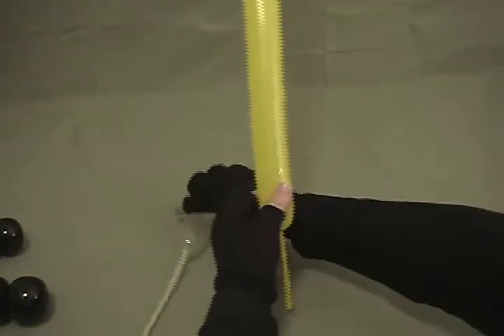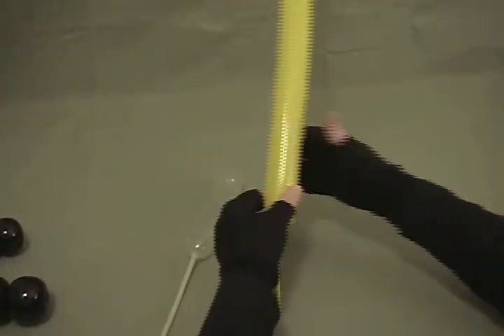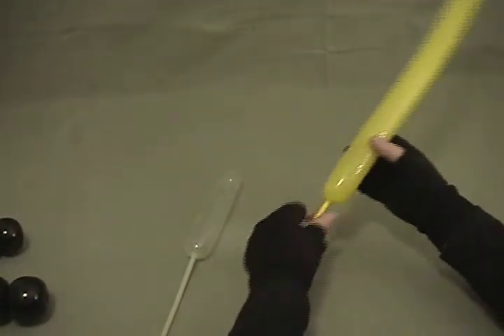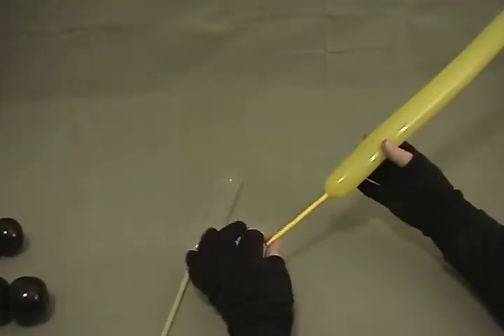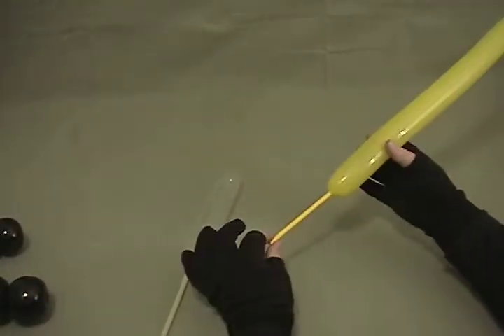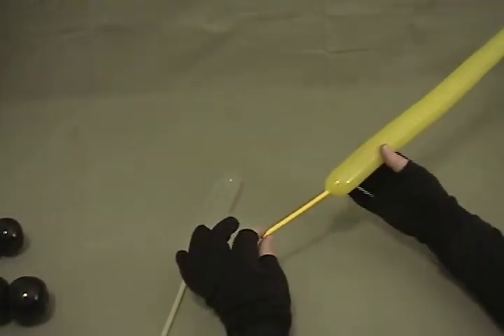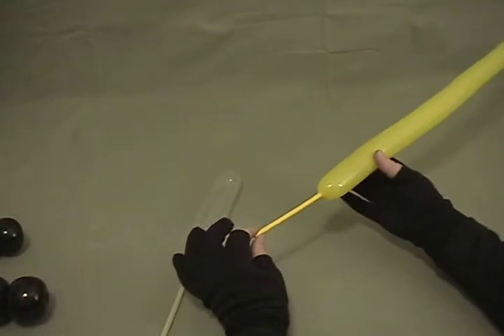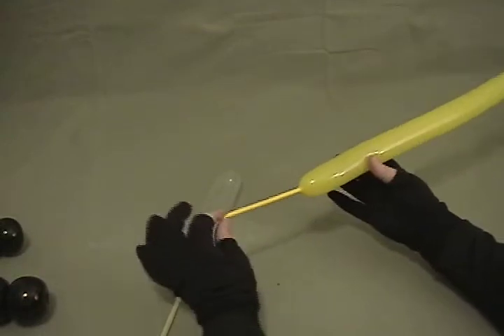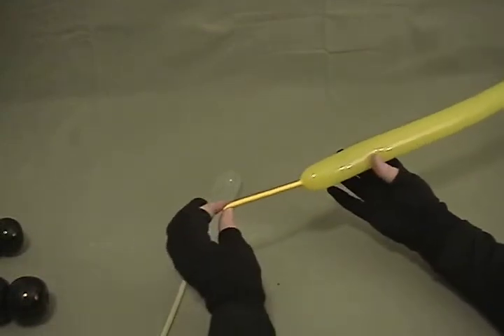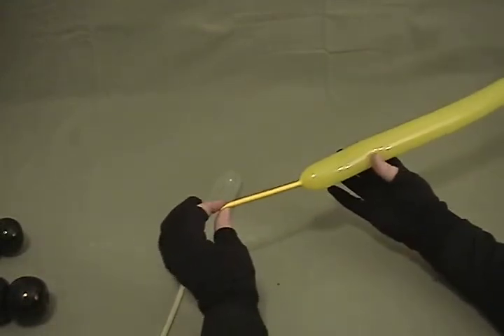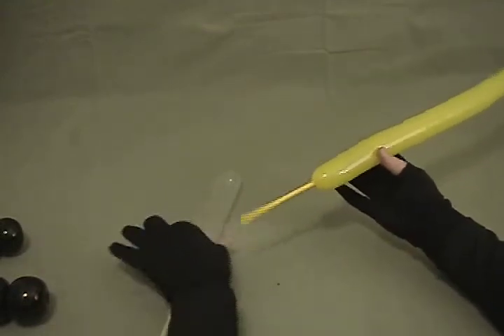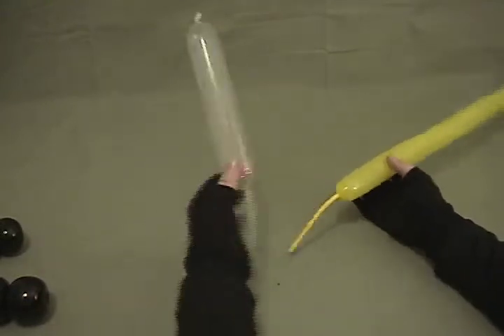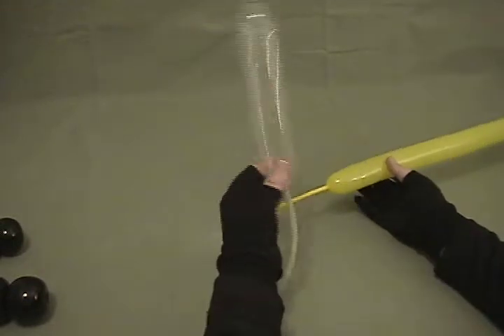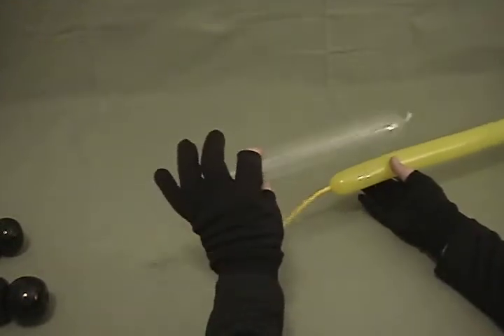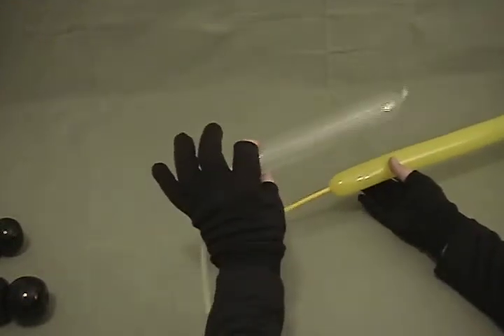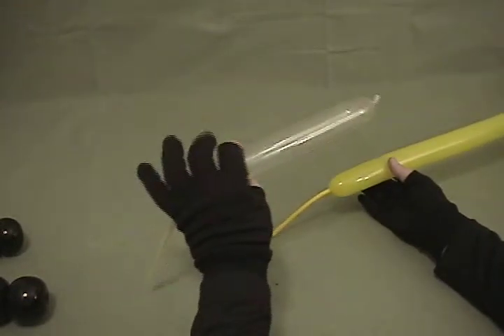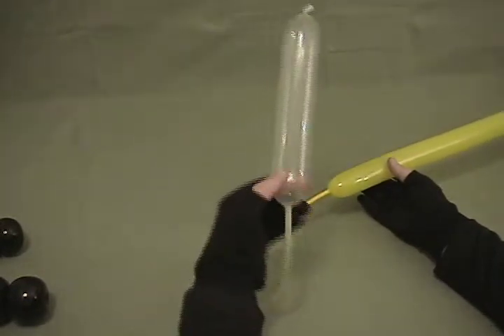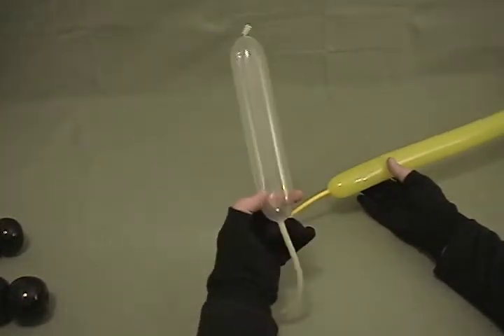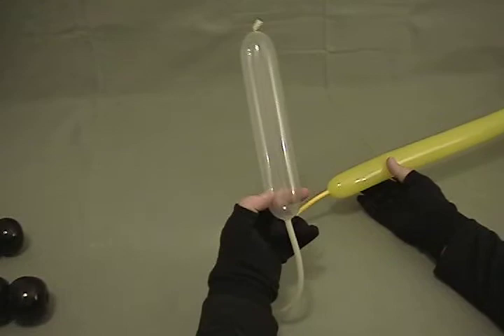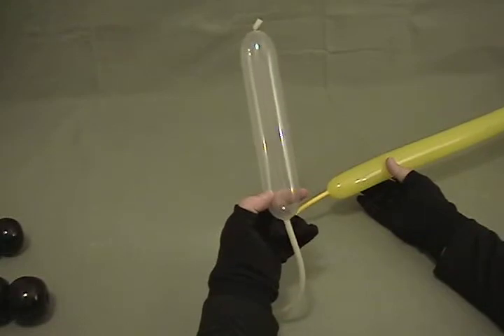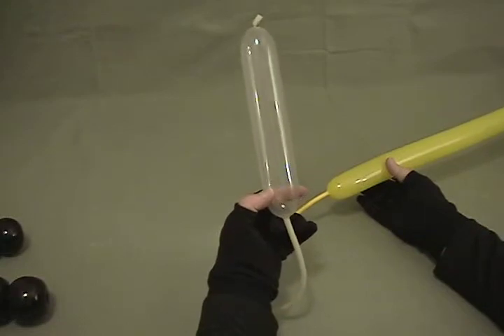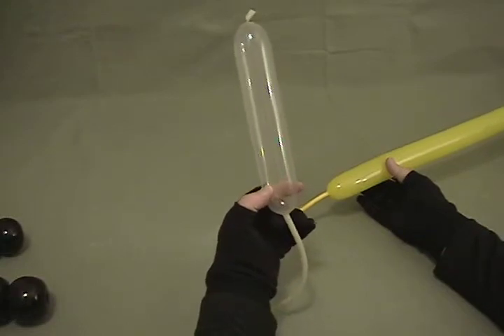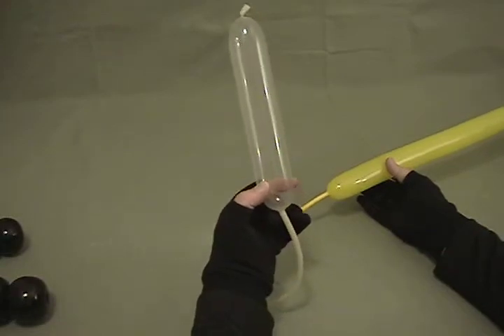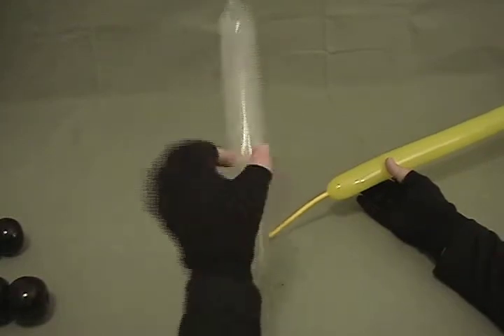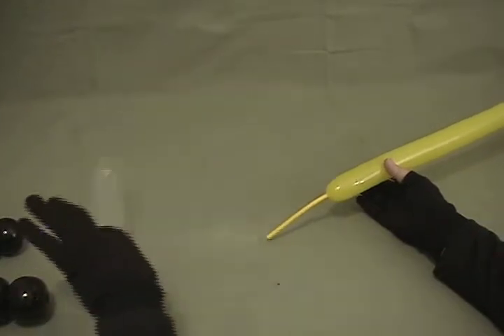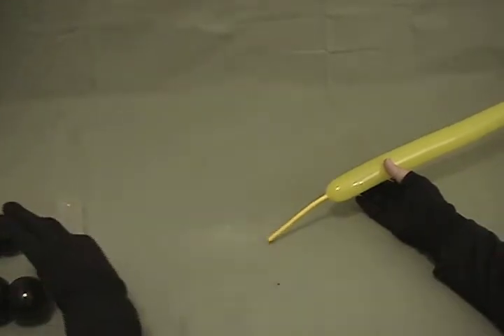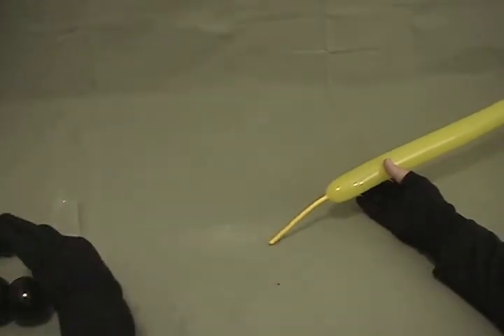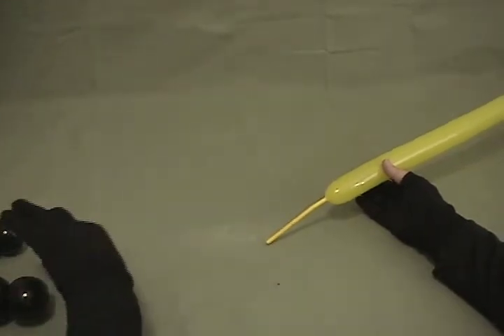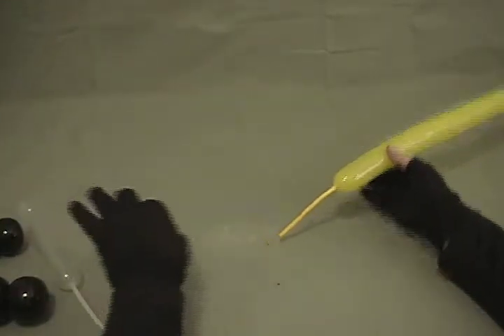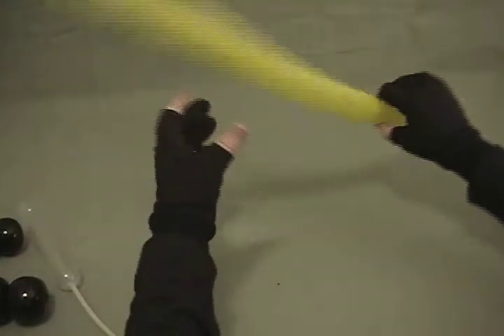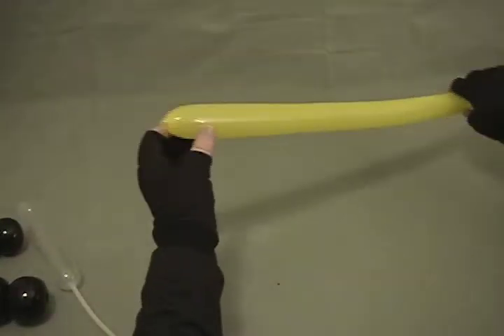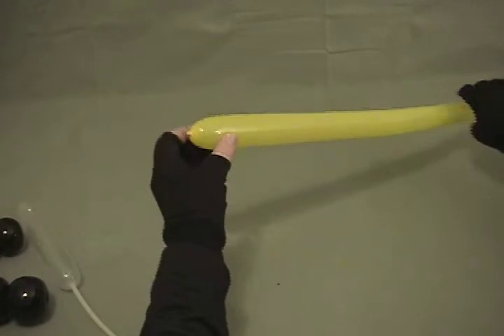I've got a pair of 260s. This yellow I've inflated with about a four inch tail, and a diamond clear that I've only inflated about six or seven inches because we won't even use all of that. That's going to be the cockpit on the car, or the cab.